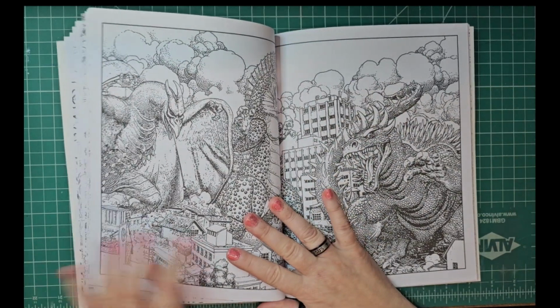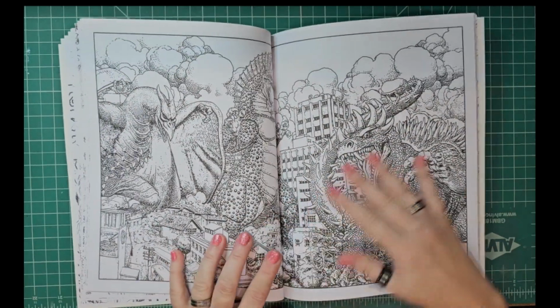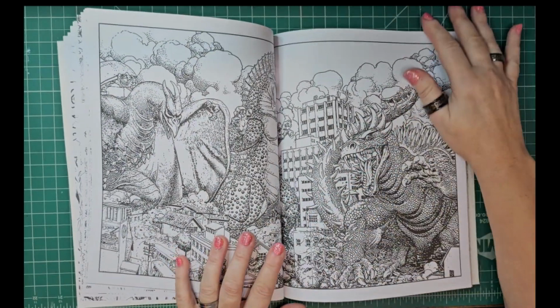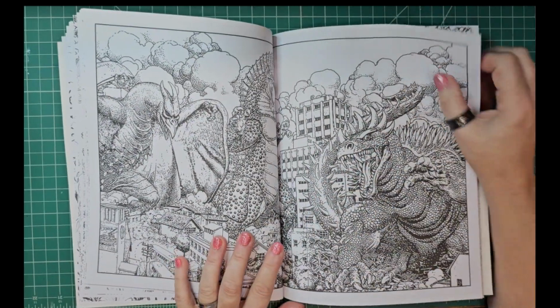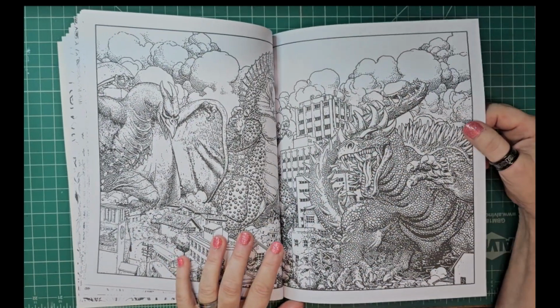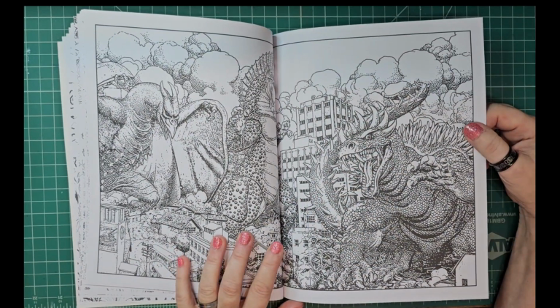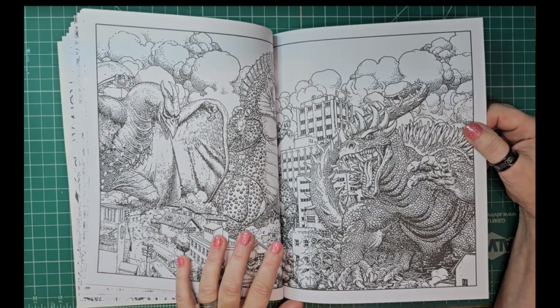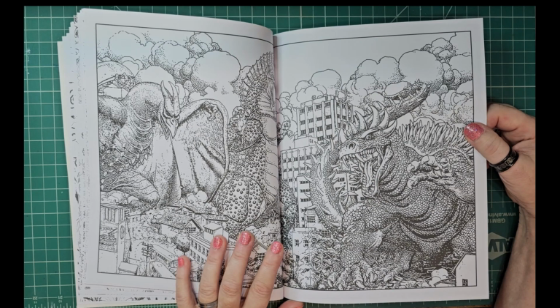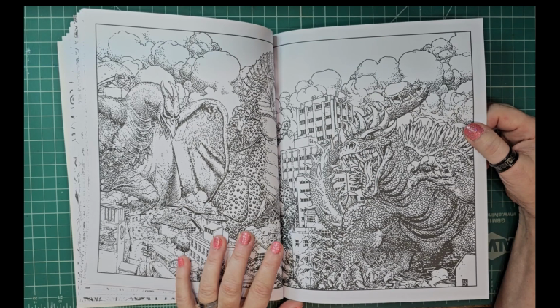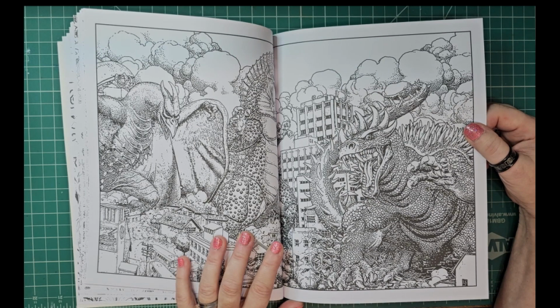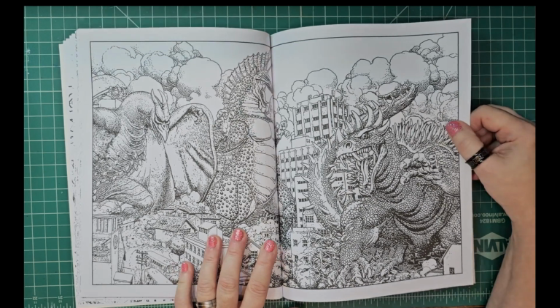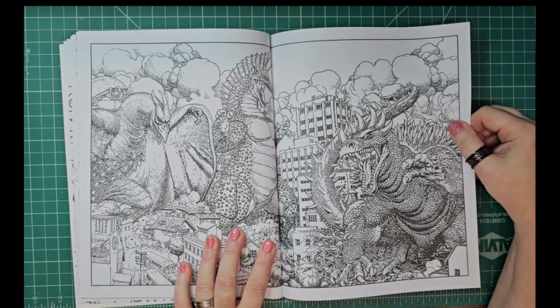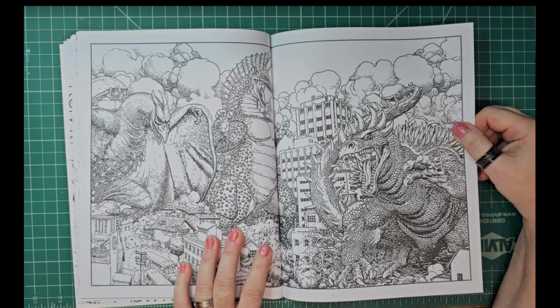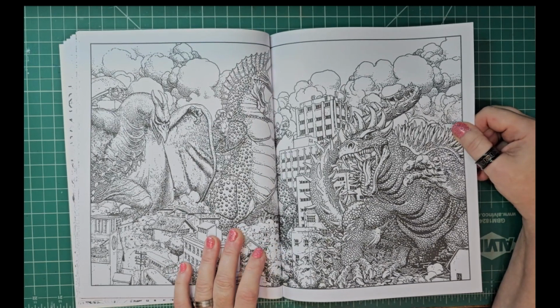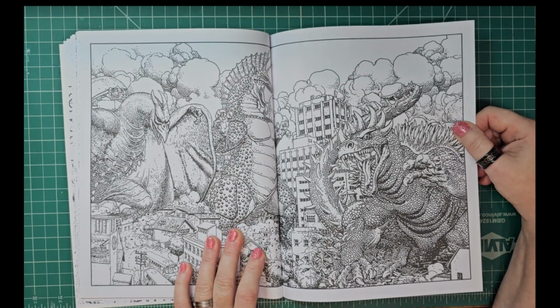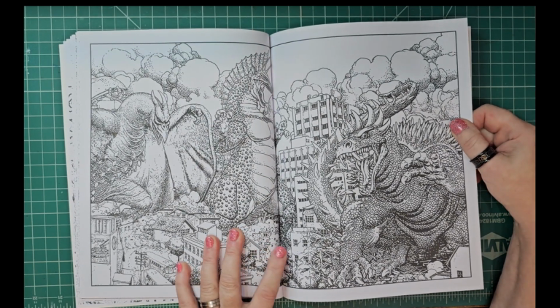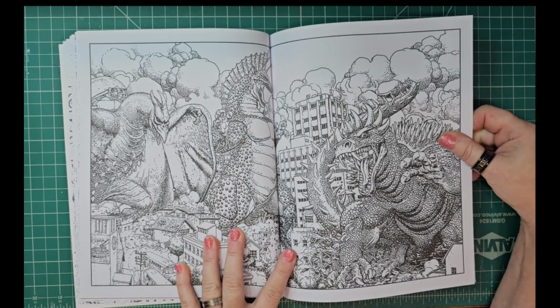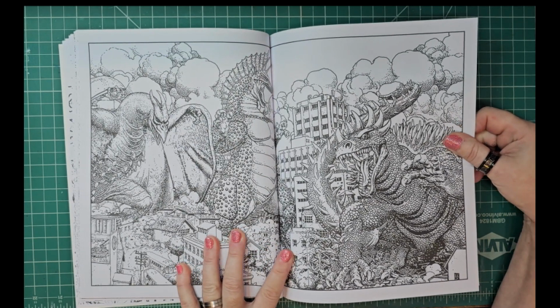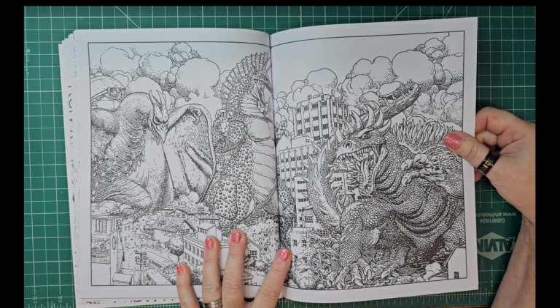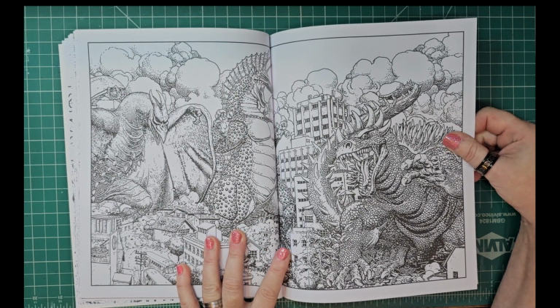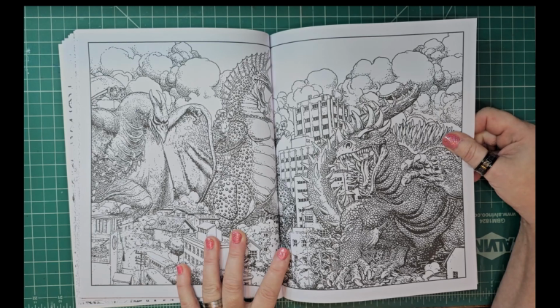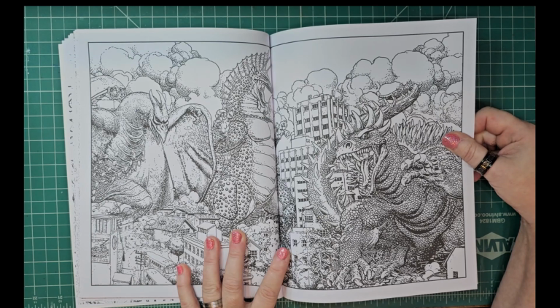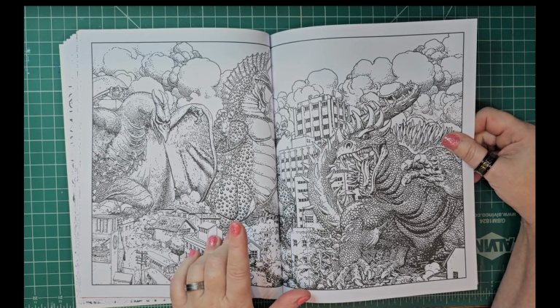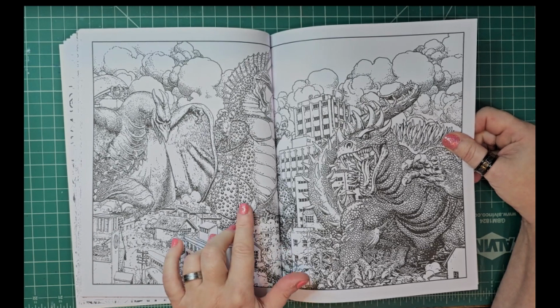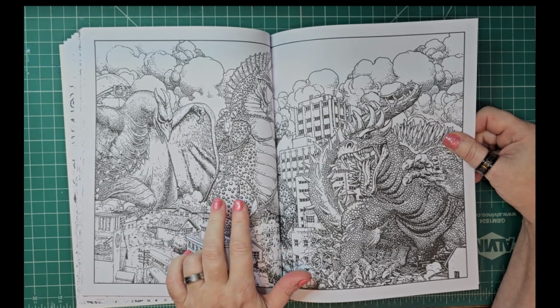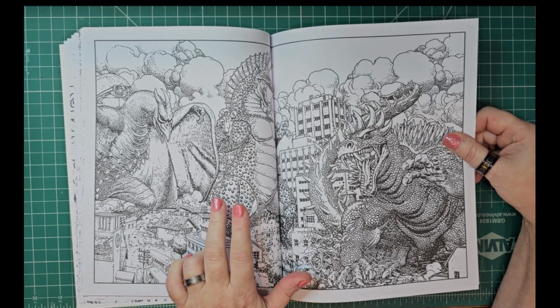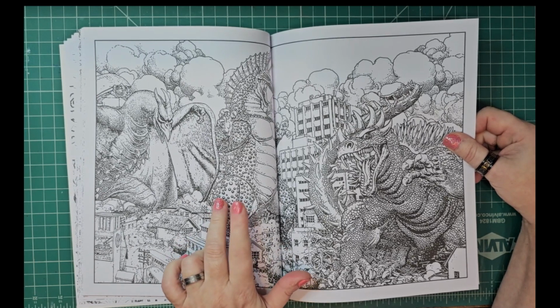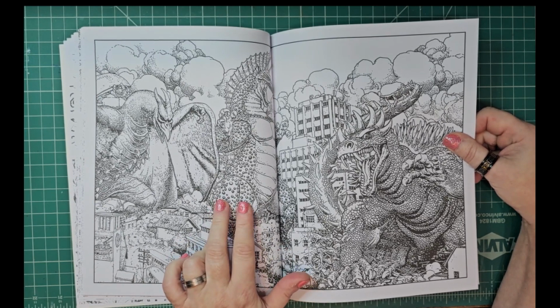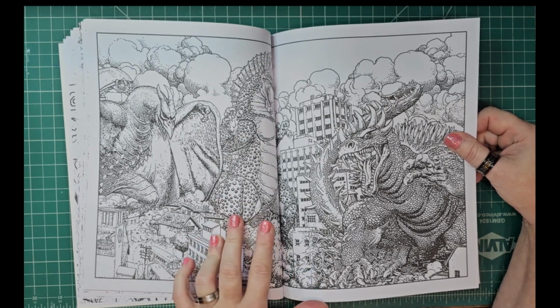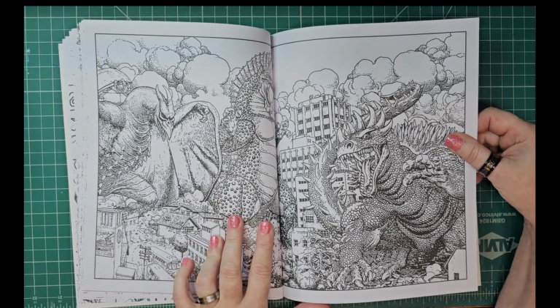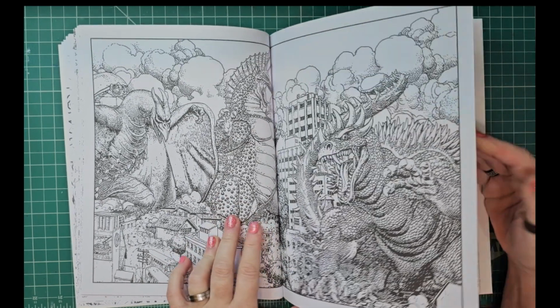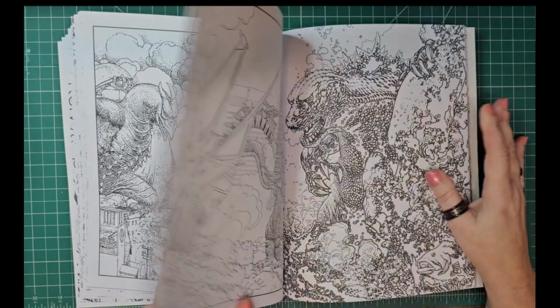Oh my gosh, look at this — wow! That is a crazy page. I love the way they did the monsters here though — it's very obviously kind of neat.